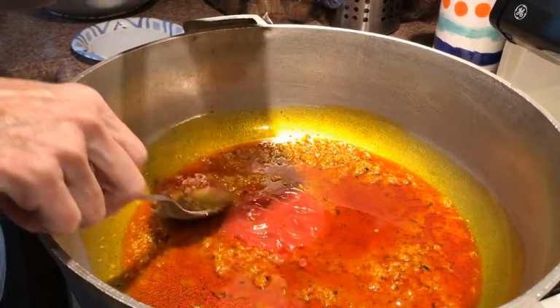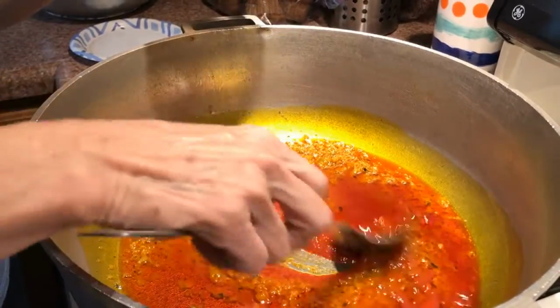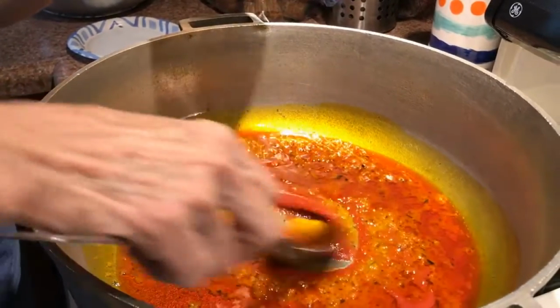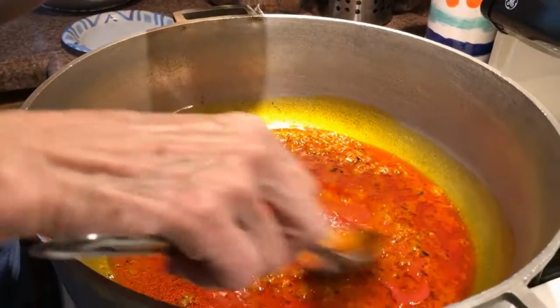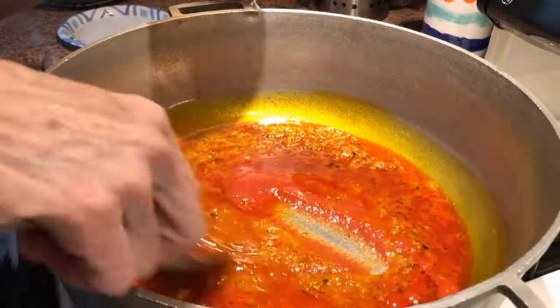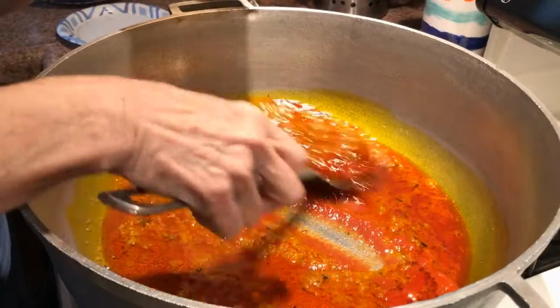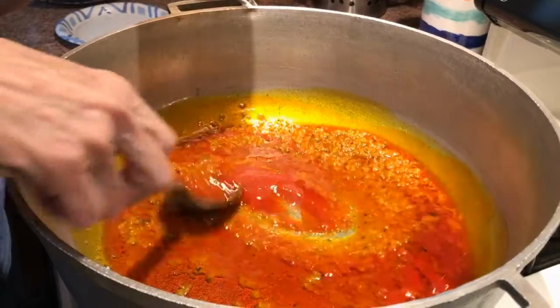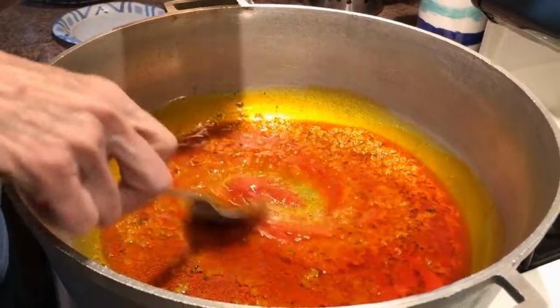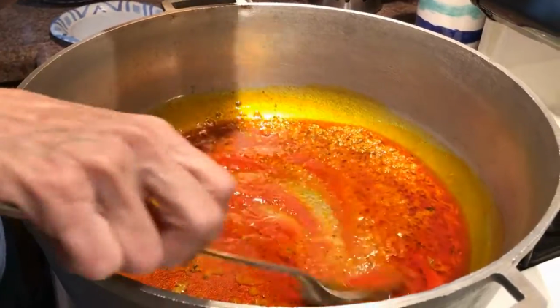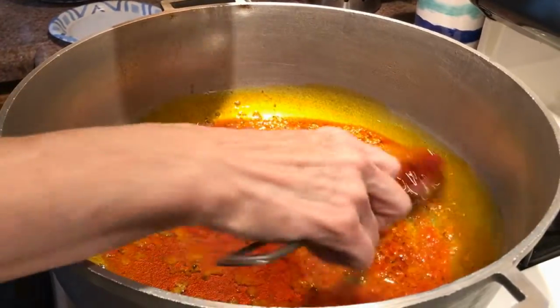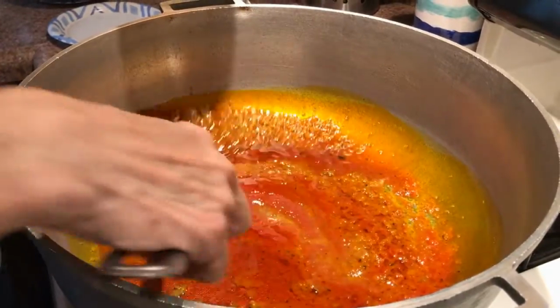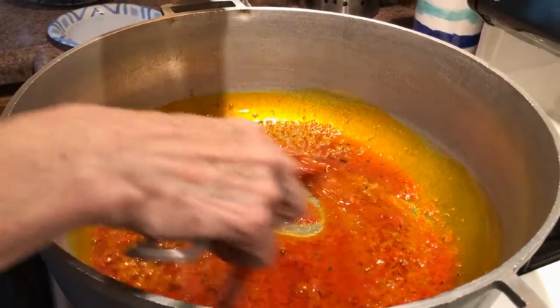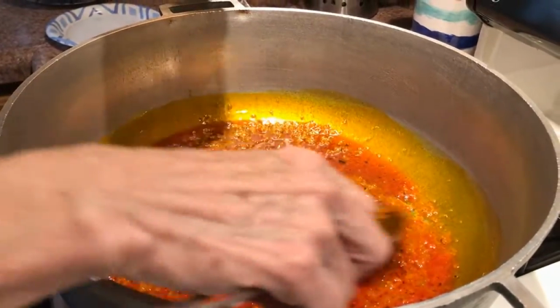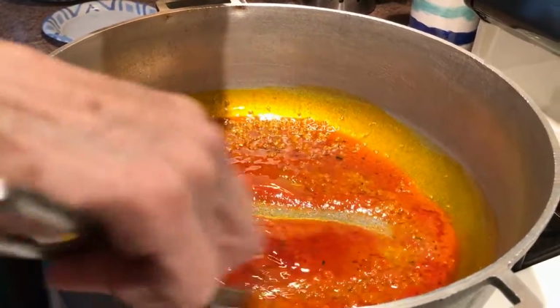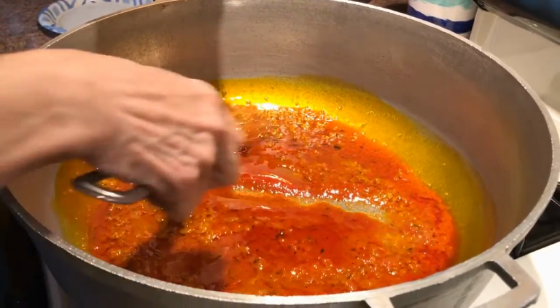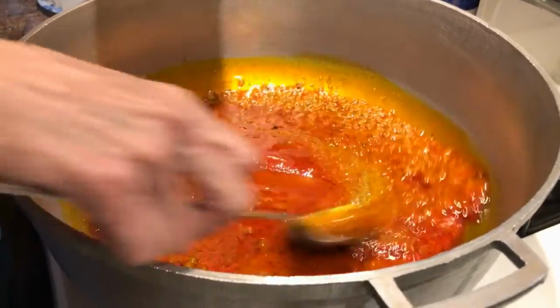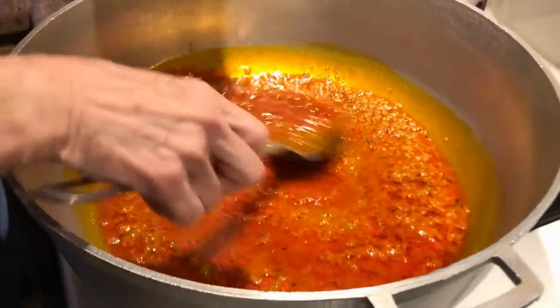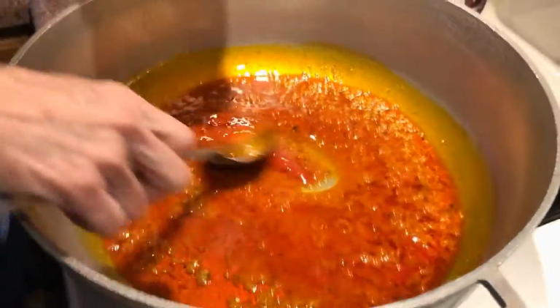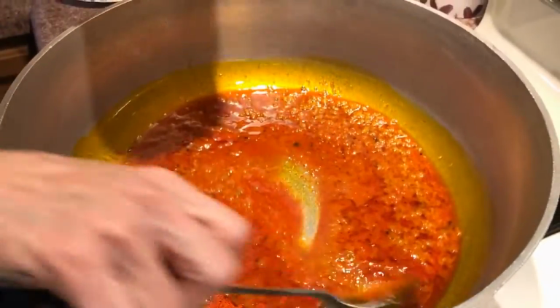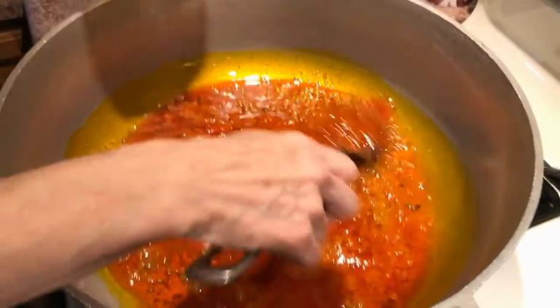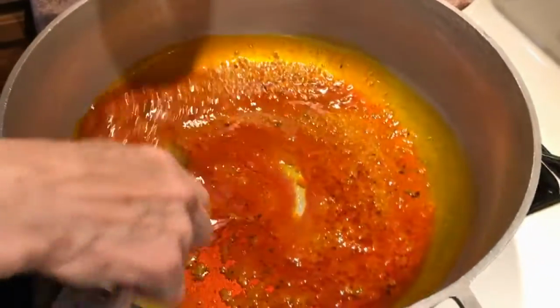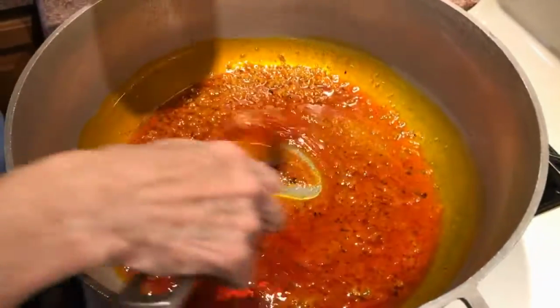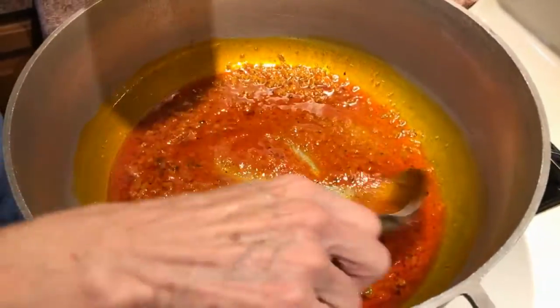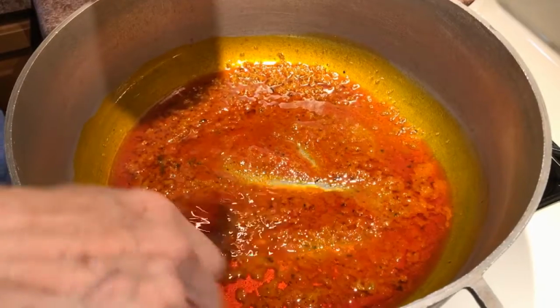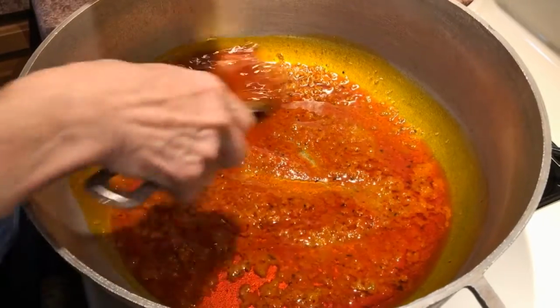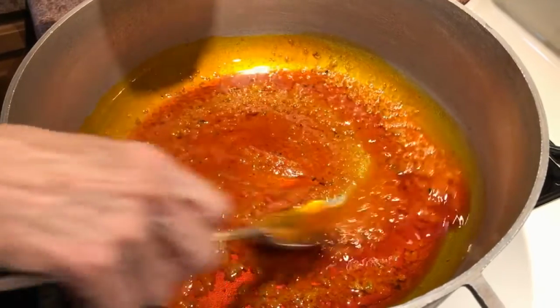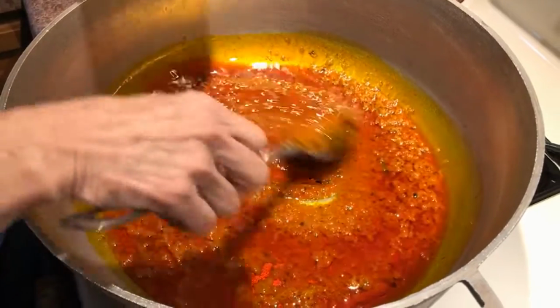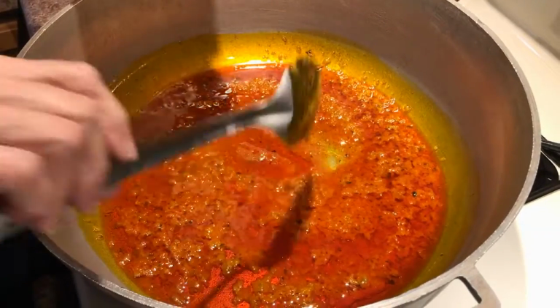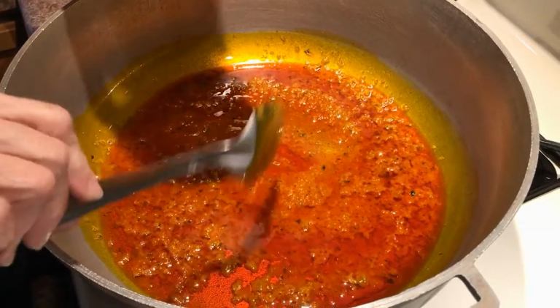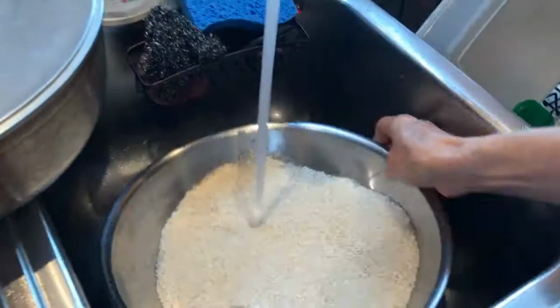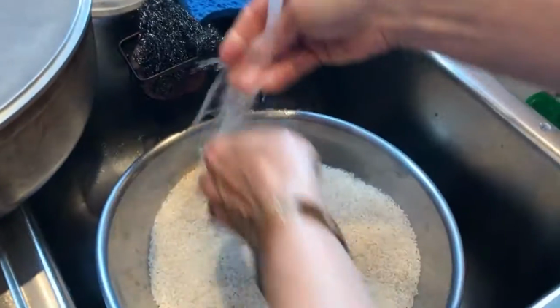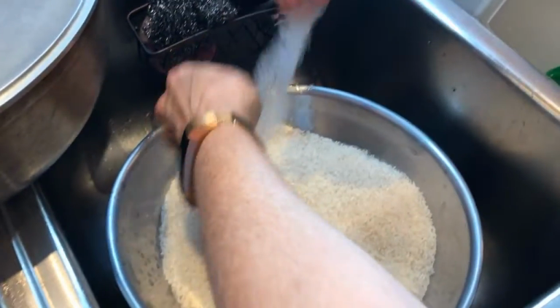Then you're going to add about one cup of tomato sauce and stir that so it's all homogenous. Put that on medium heat and let it simmer.